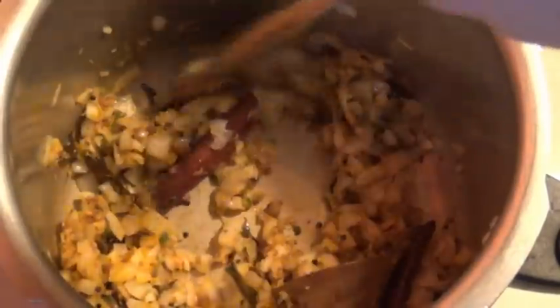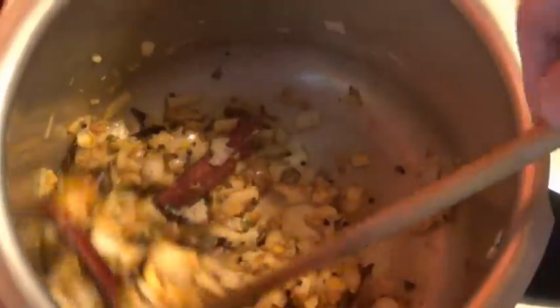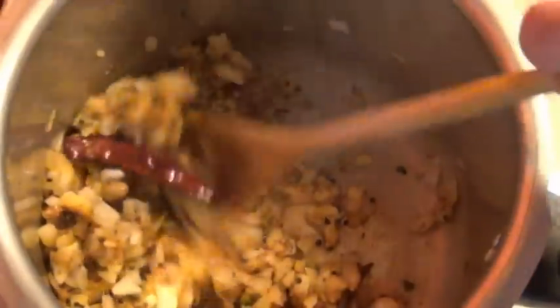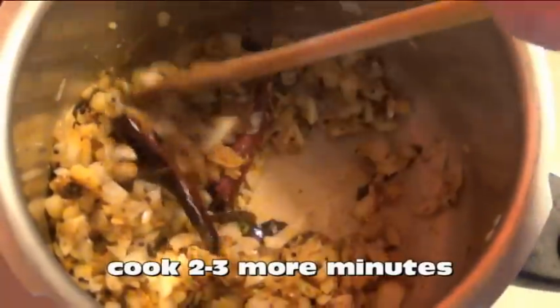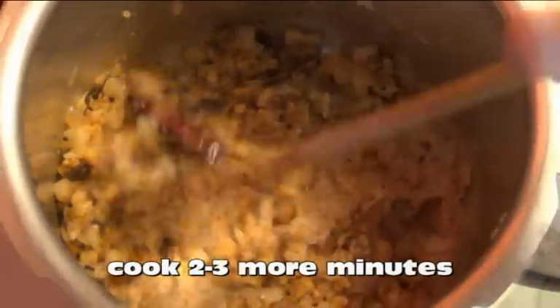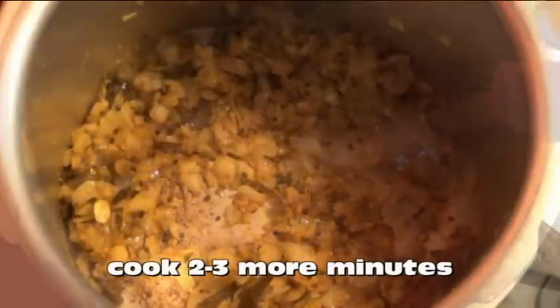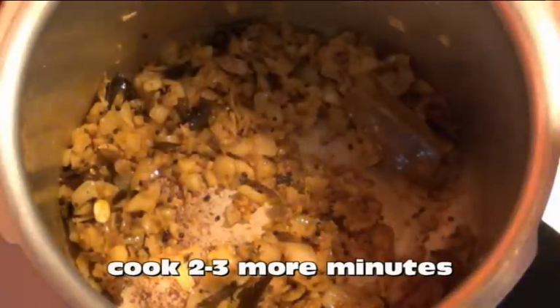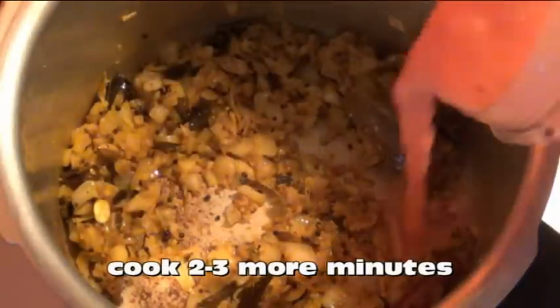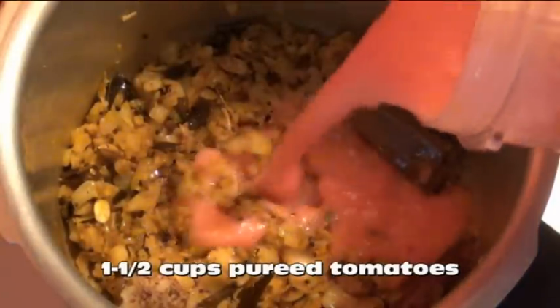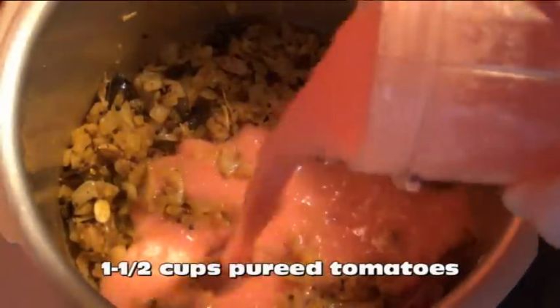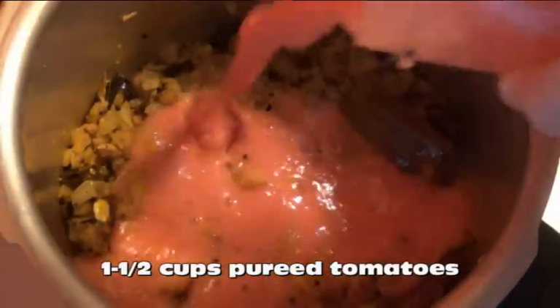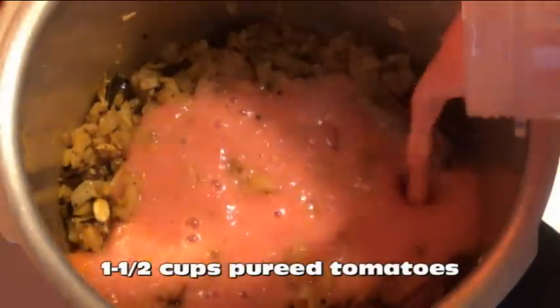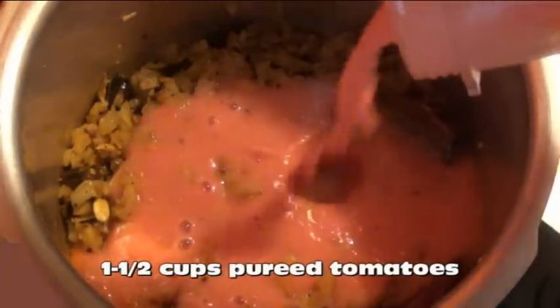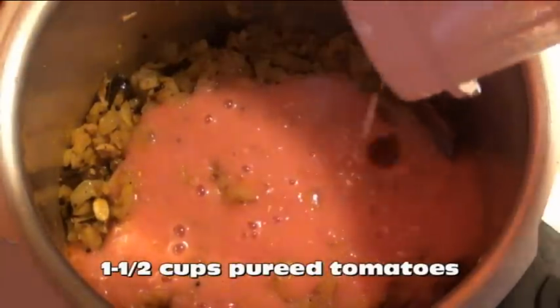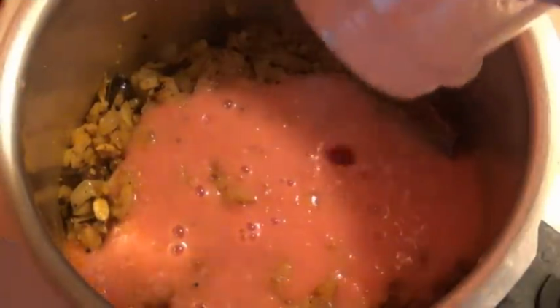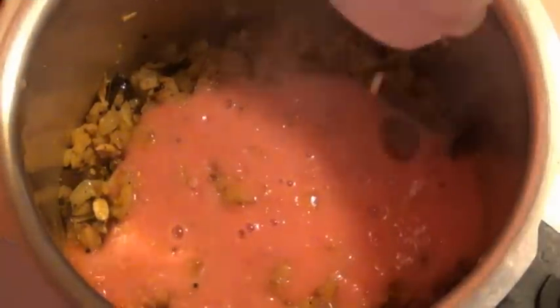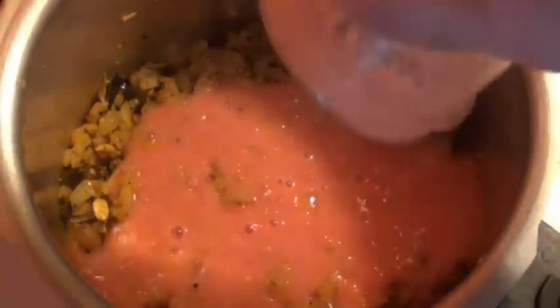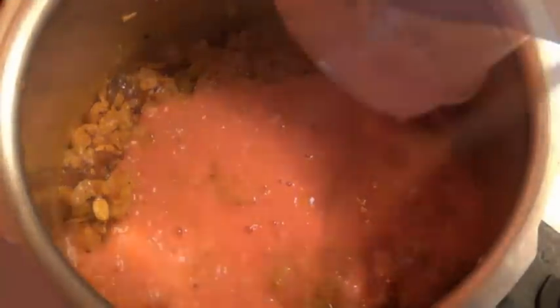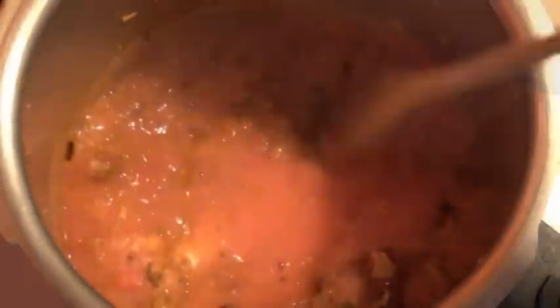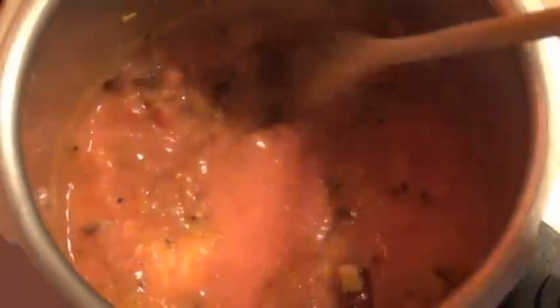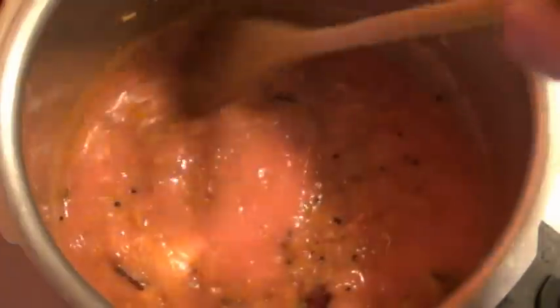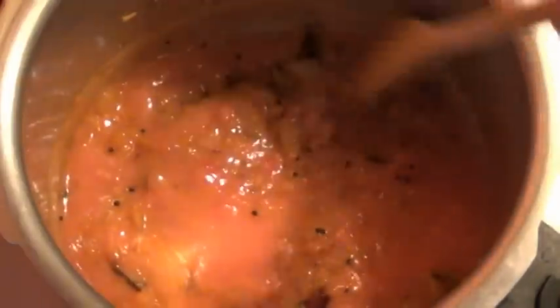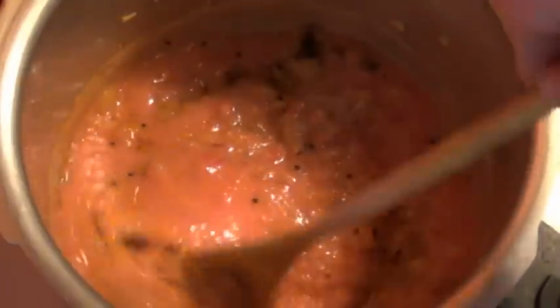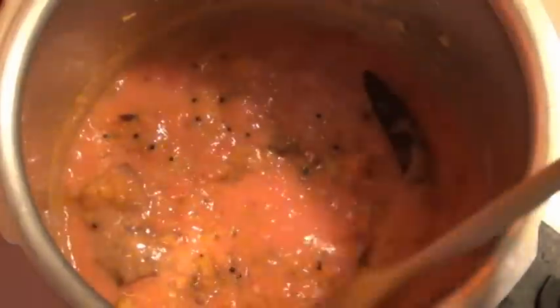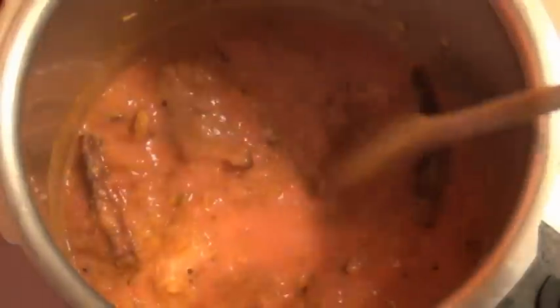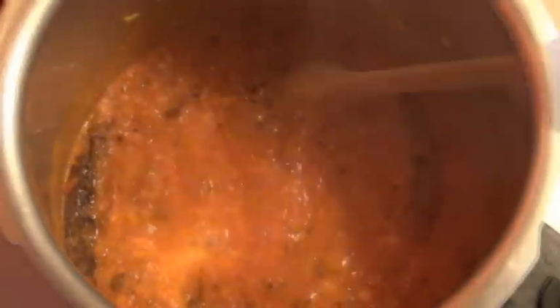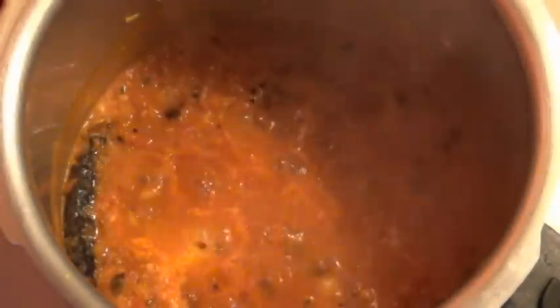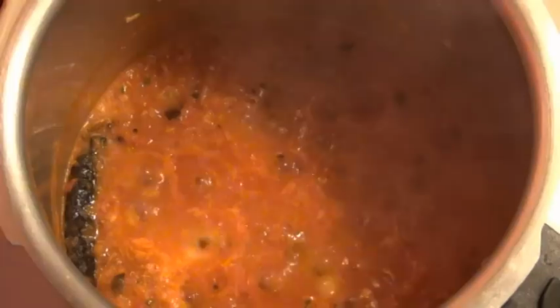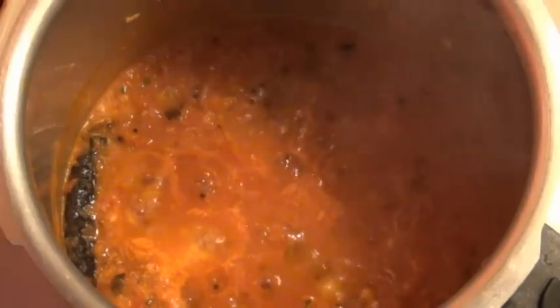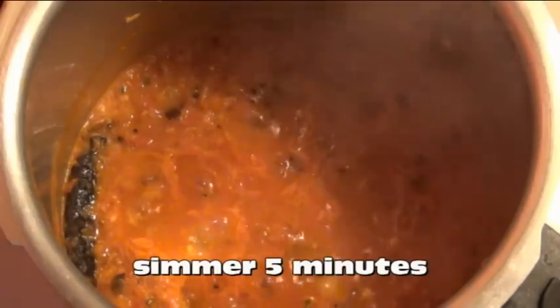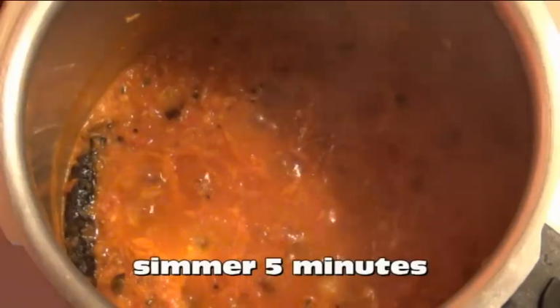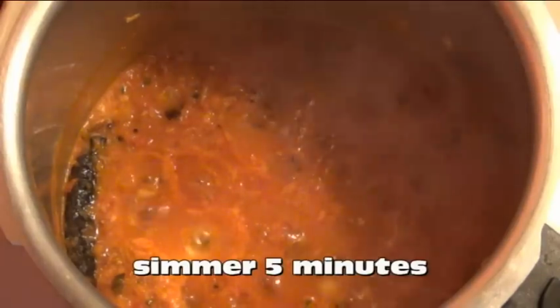Stir this around for a further two to three minutes, and then add in one and a half cups of pureed tomatoes. Raise the heat and stir constantly until it comes to a boil. Once it starts boiling, lower the heat again and let it simmer for five minutes.